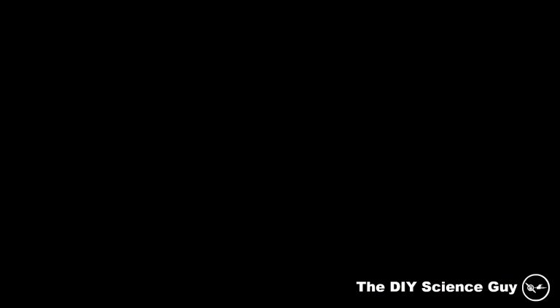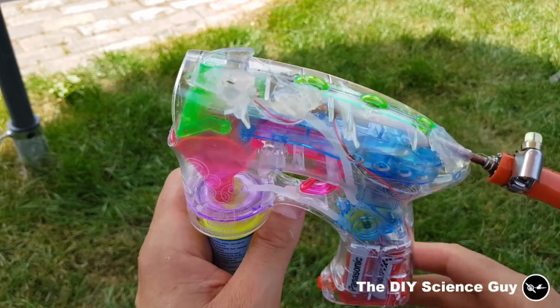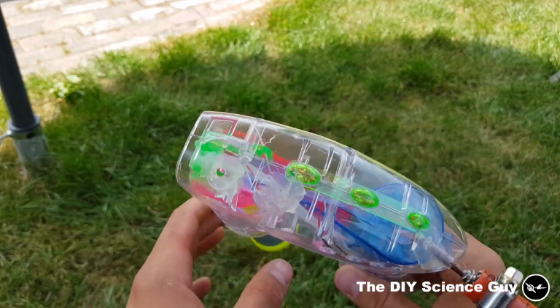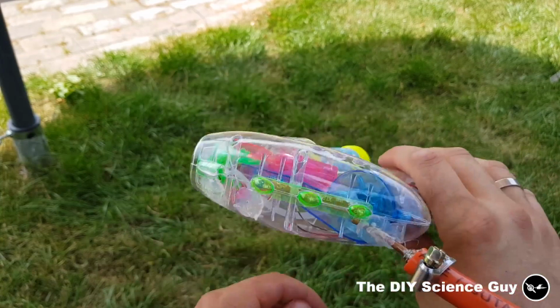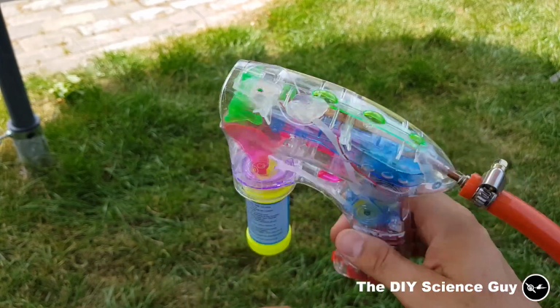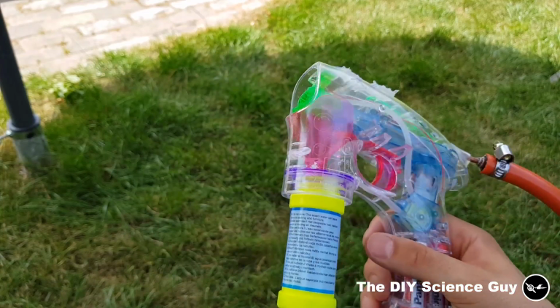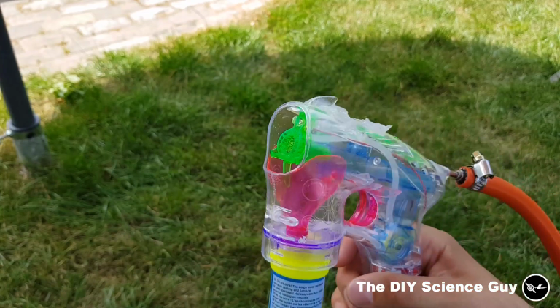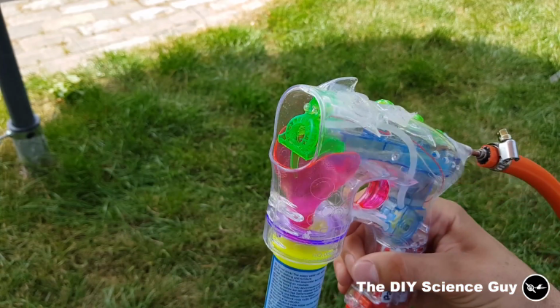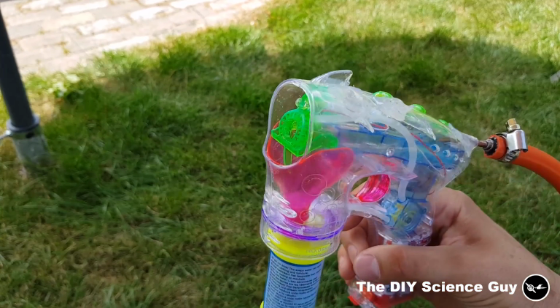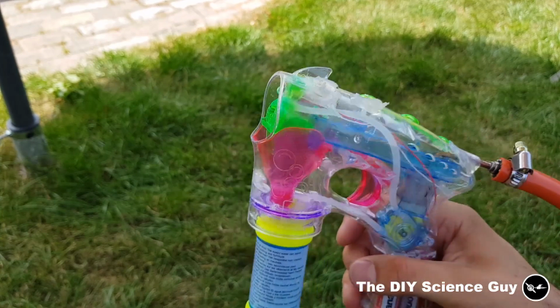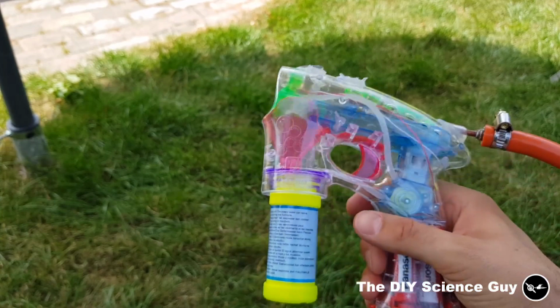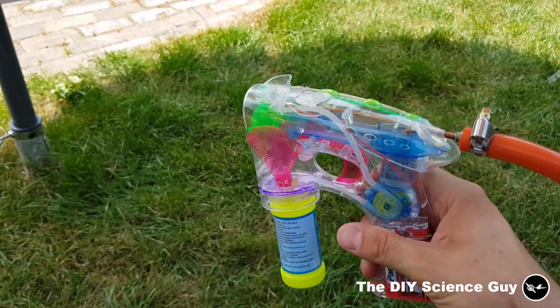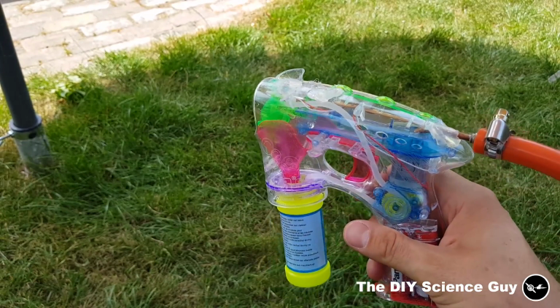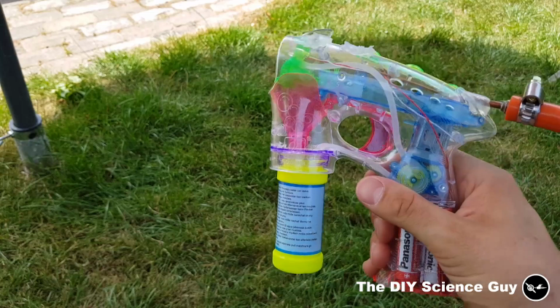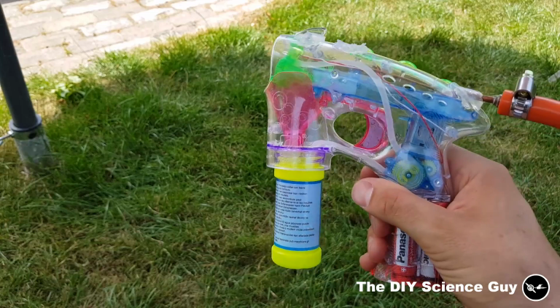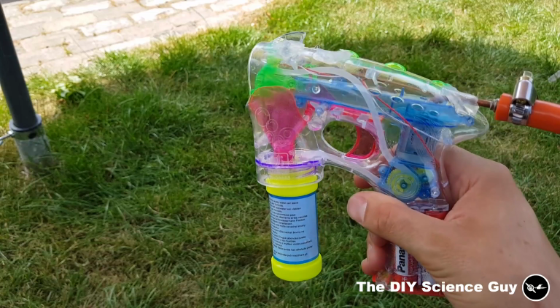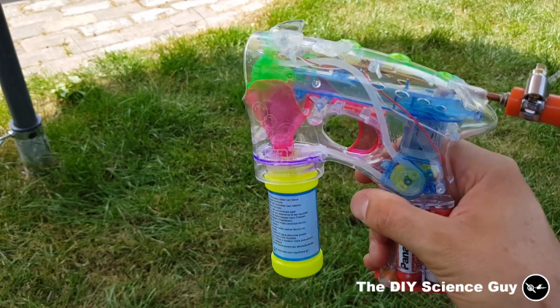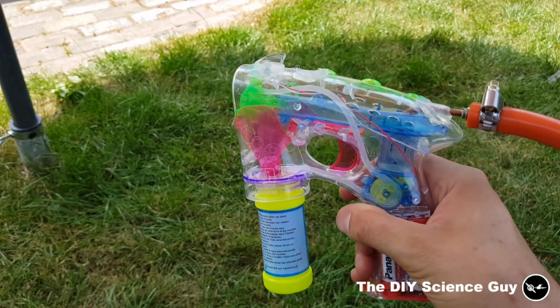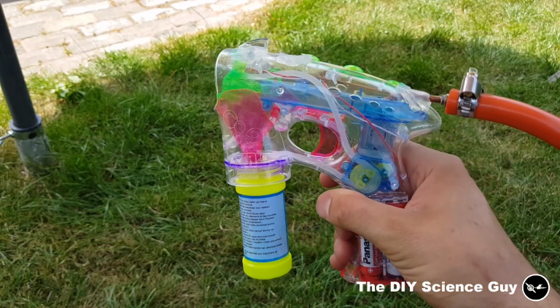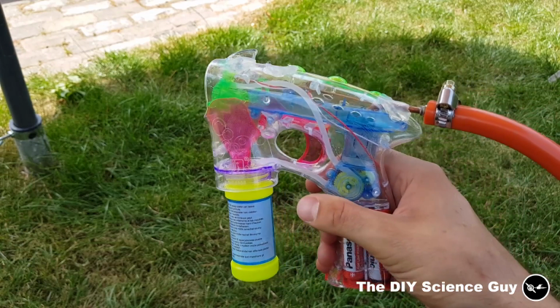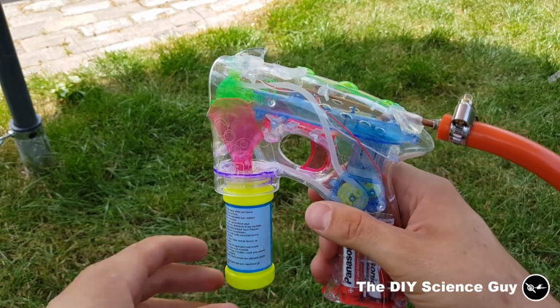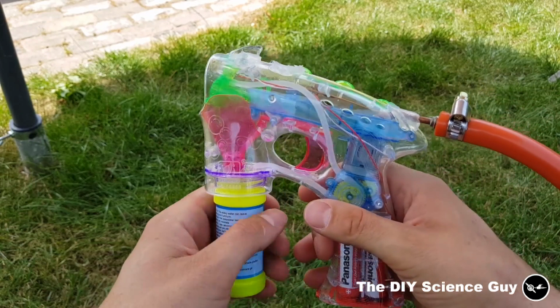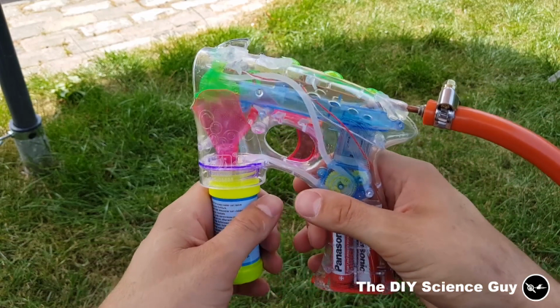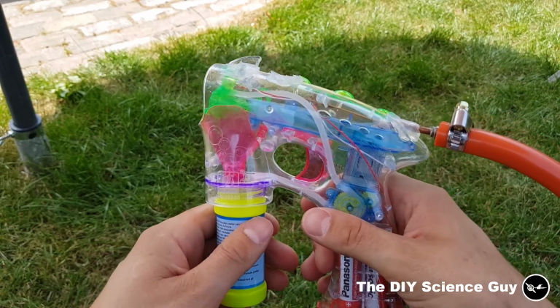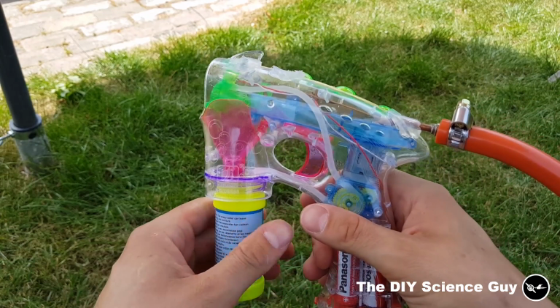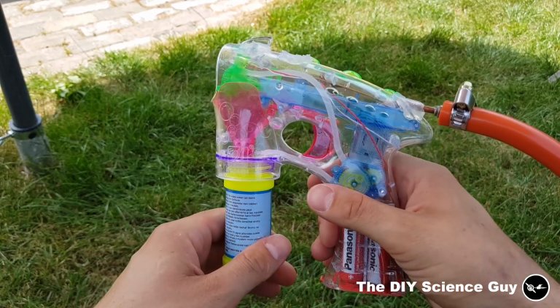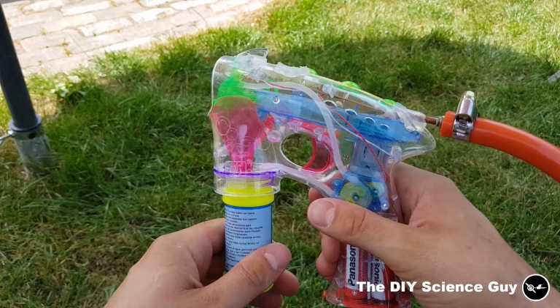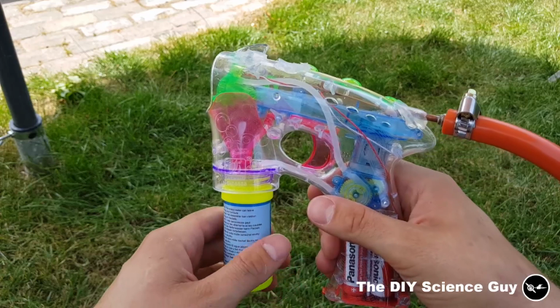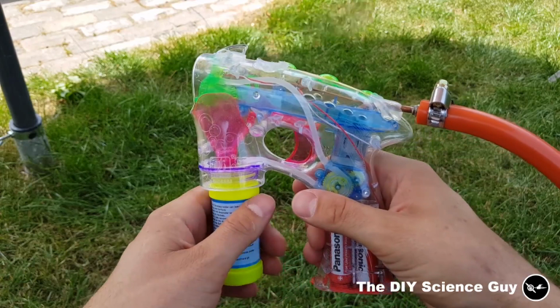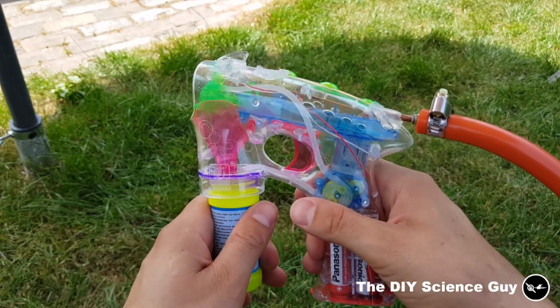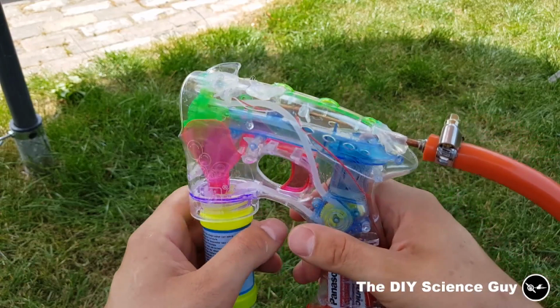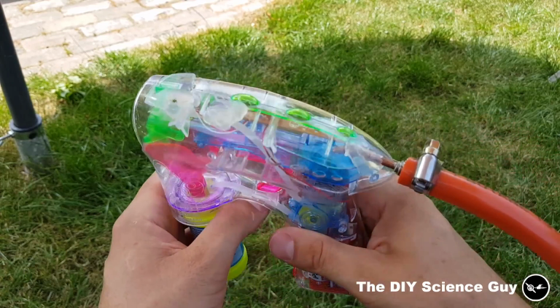I'm actually pretty surprised that it didn't break from all the backfires. So it's a very robust product and very cheap — it only cost me I think two and a half euros. So it's not much.